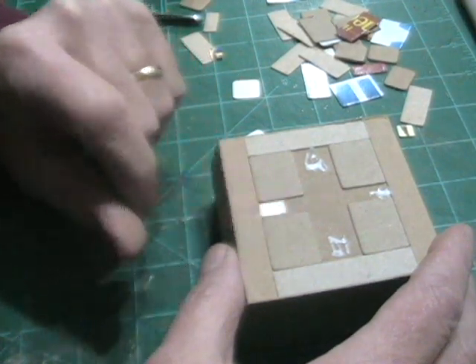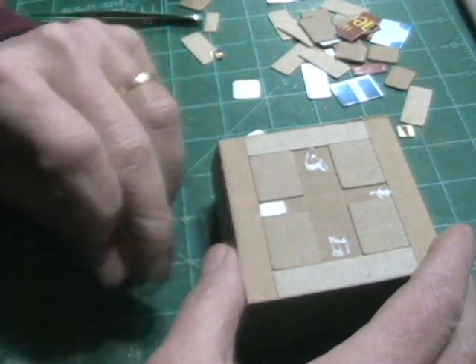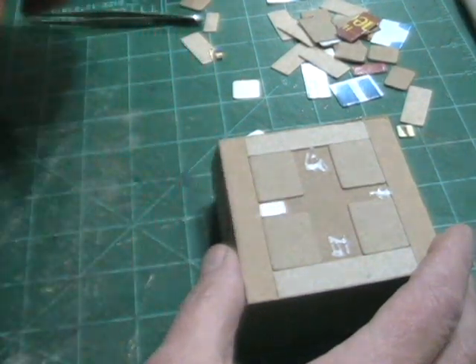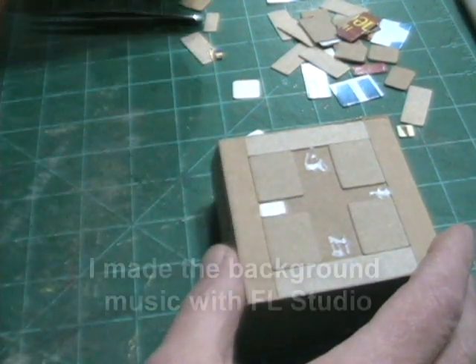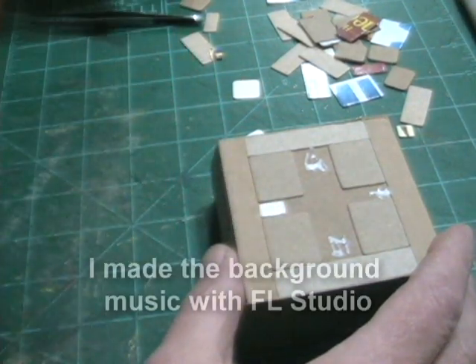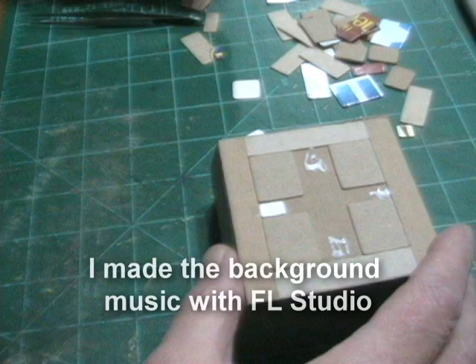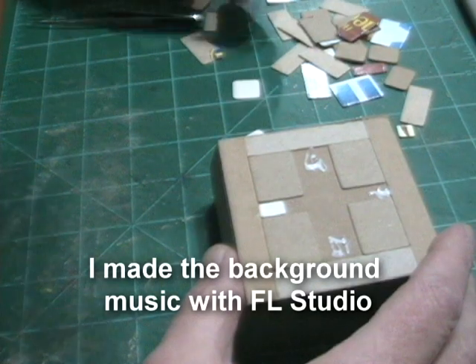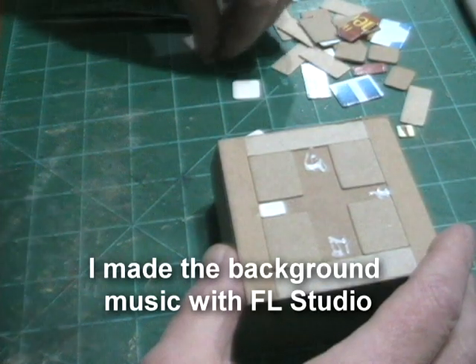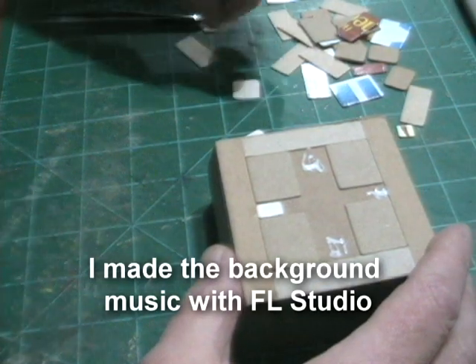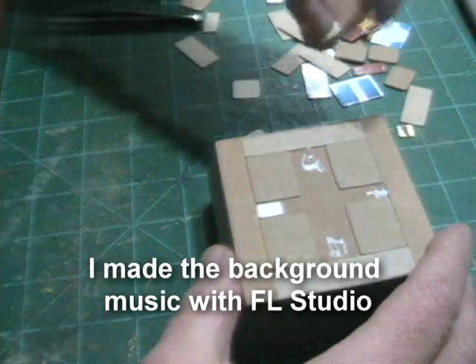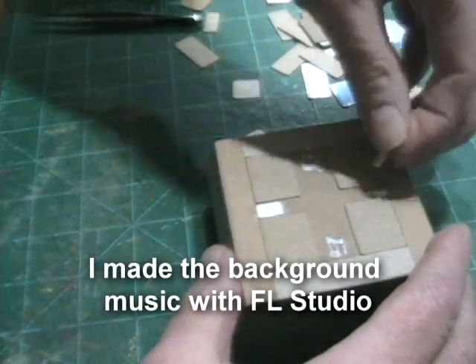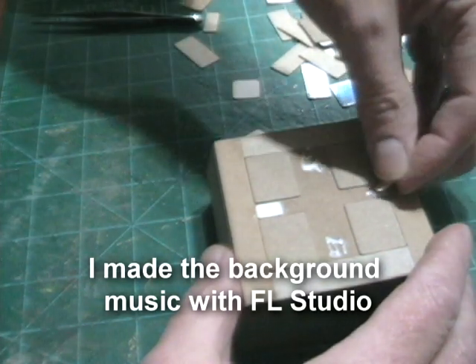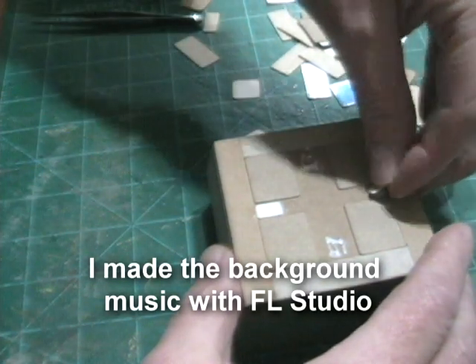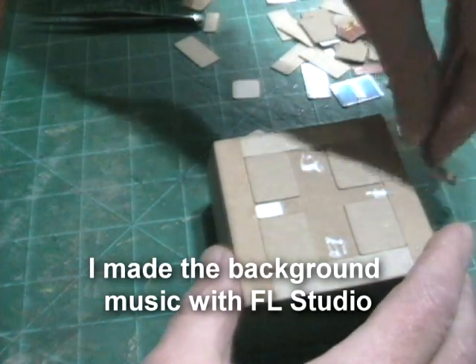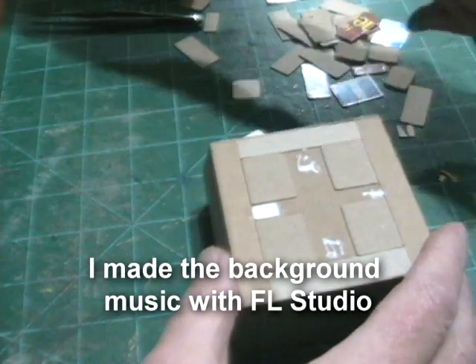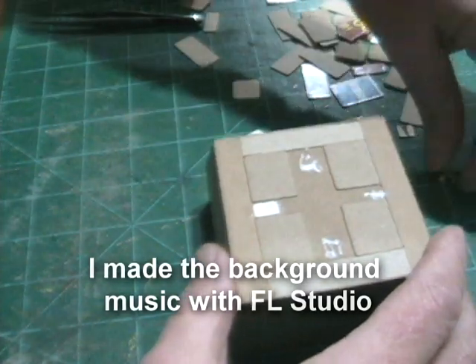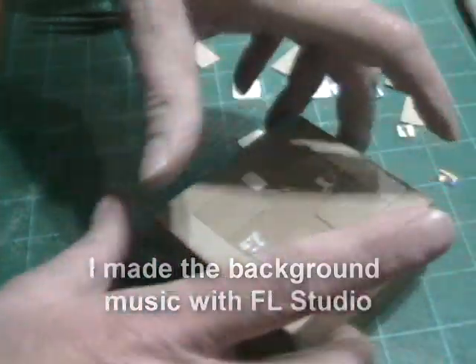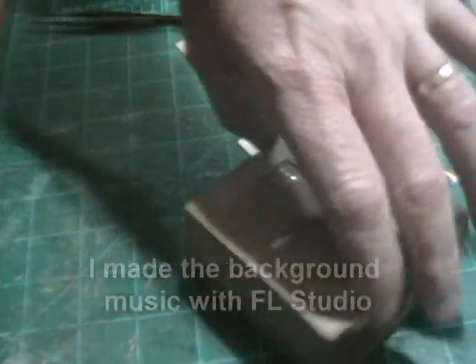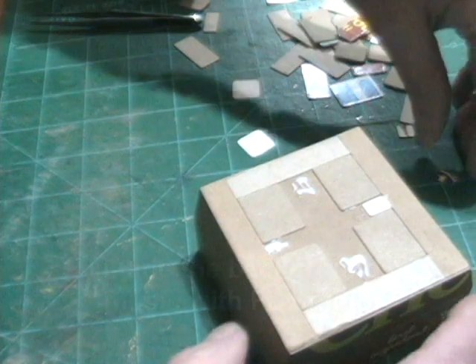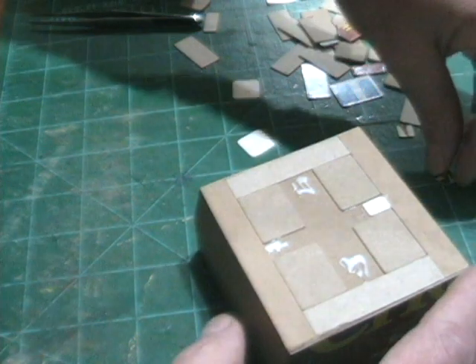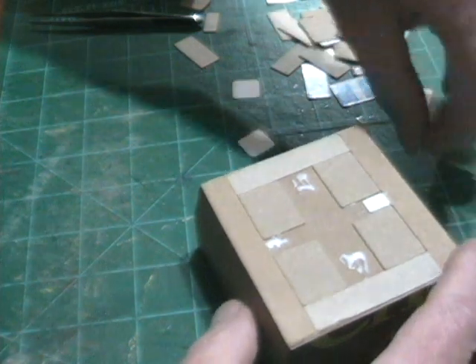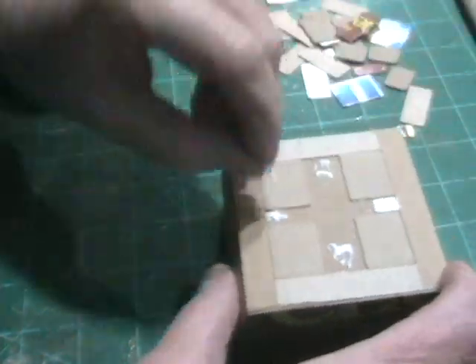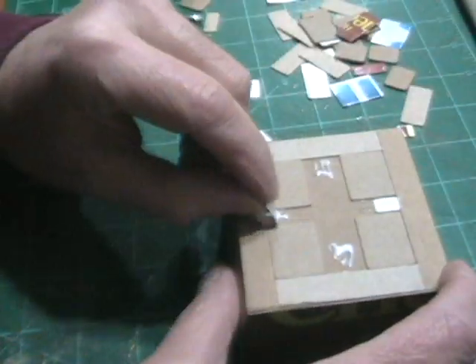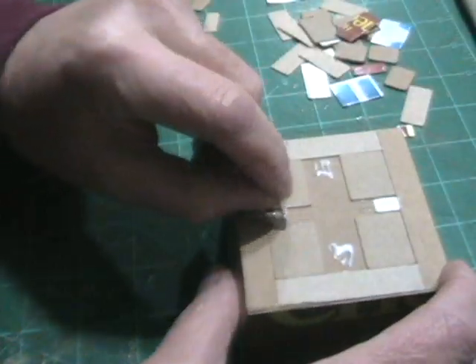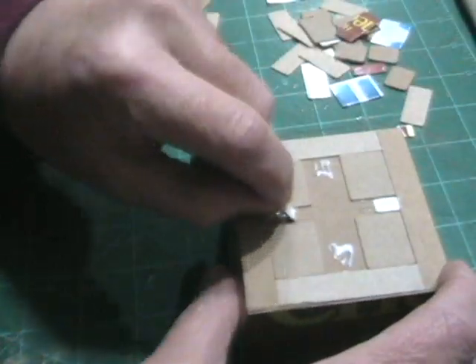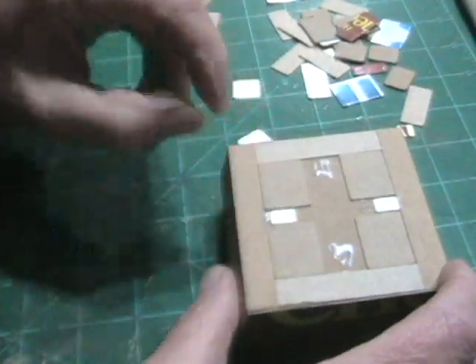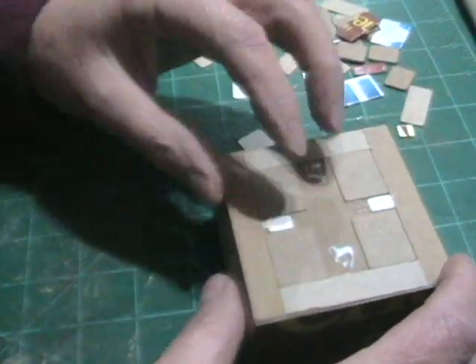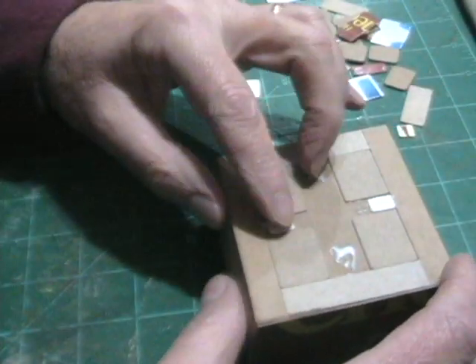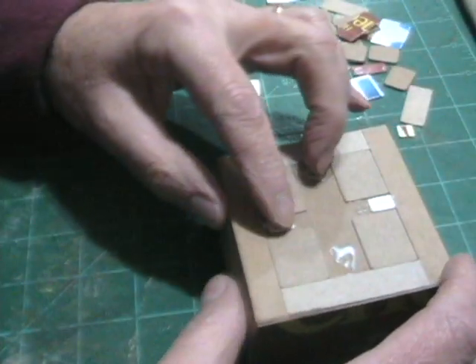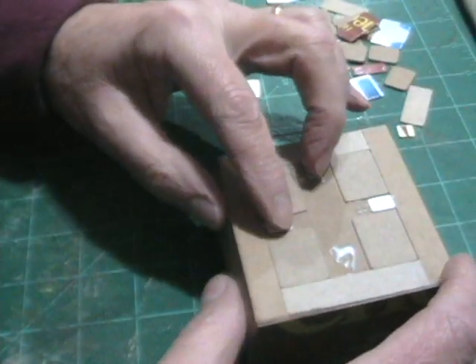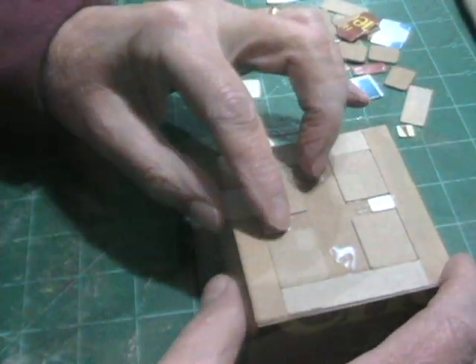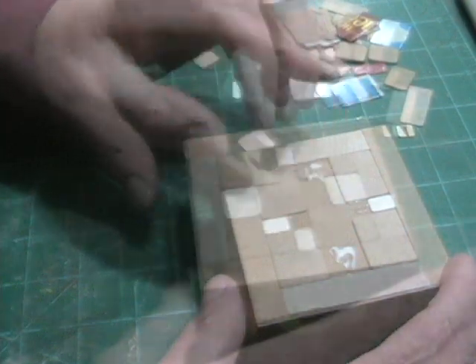The background music you're hearing I actually made in a really old version of FL Studio — just something so you're not just sitting there staring at me gluing stuff up and hearing nothing.